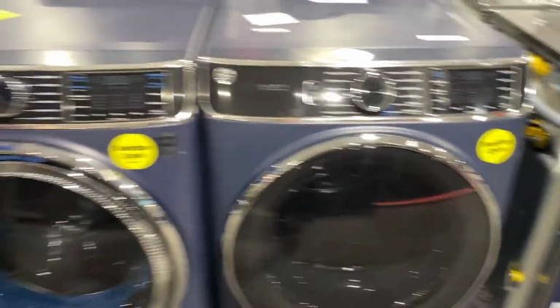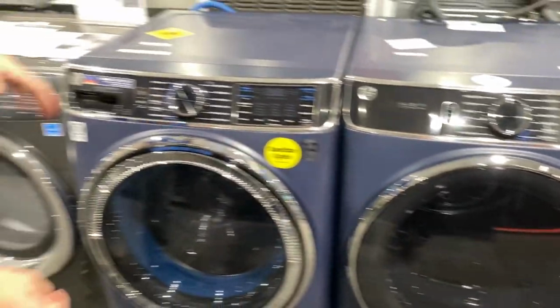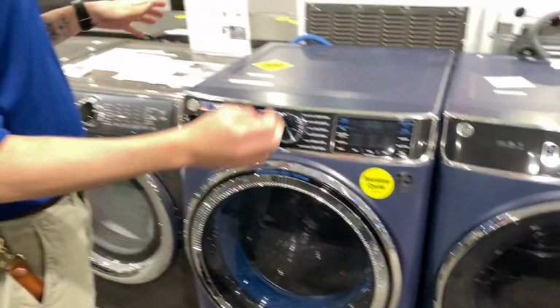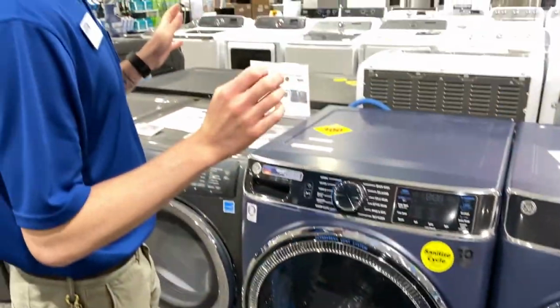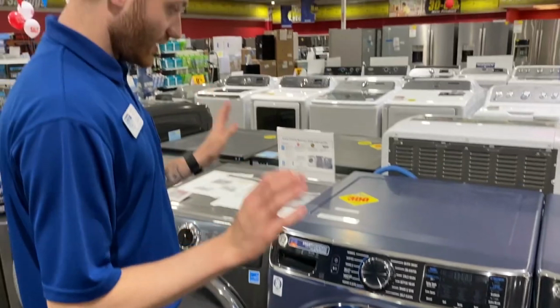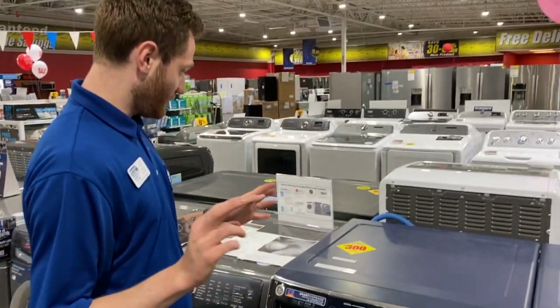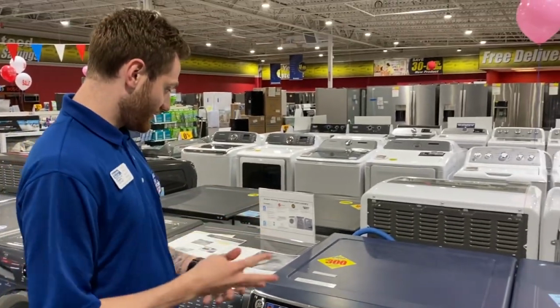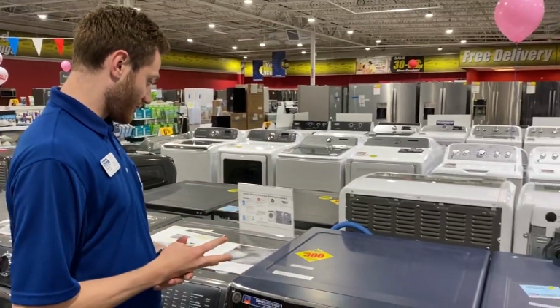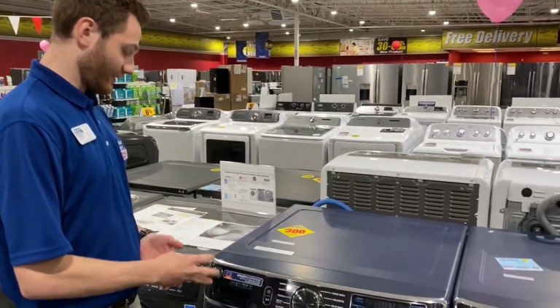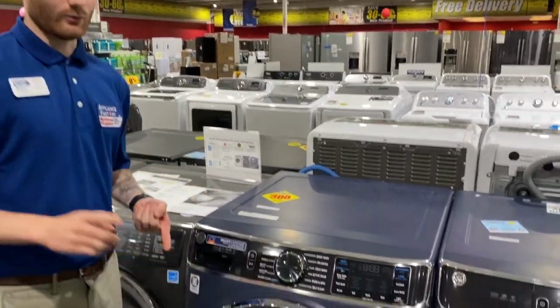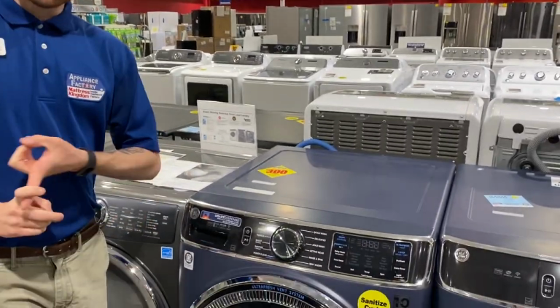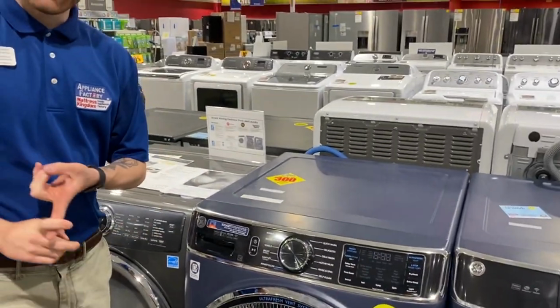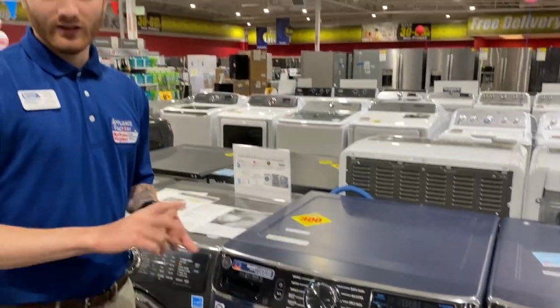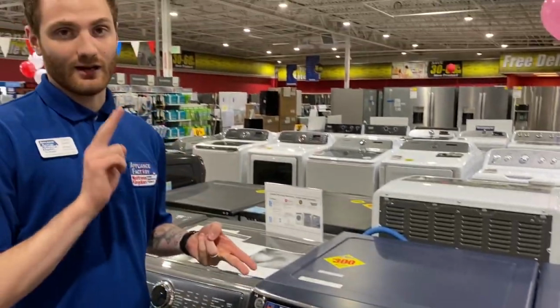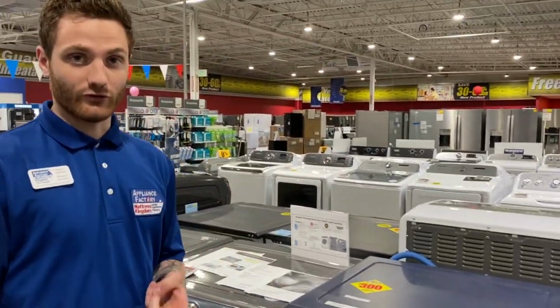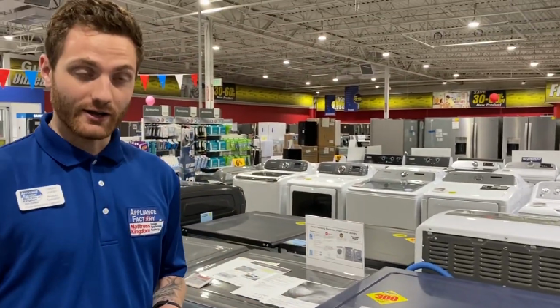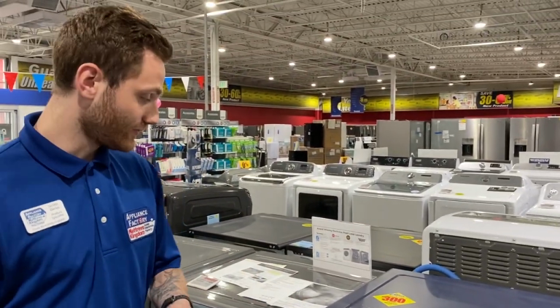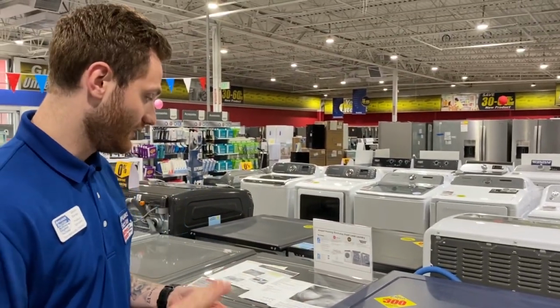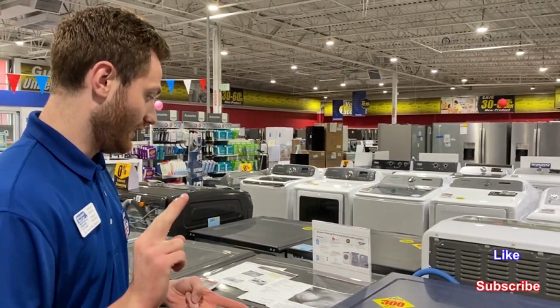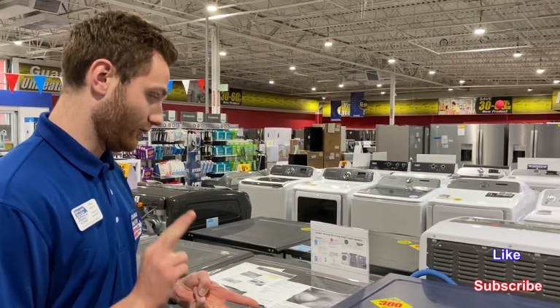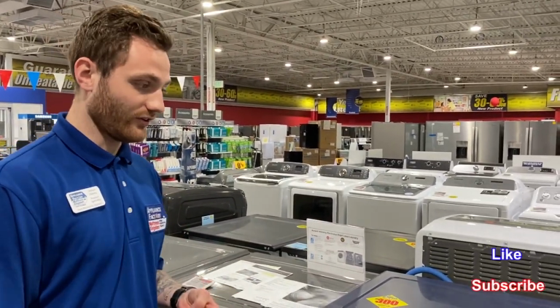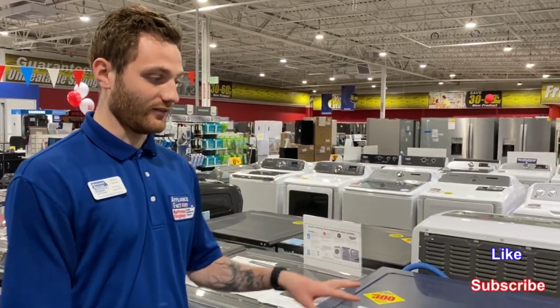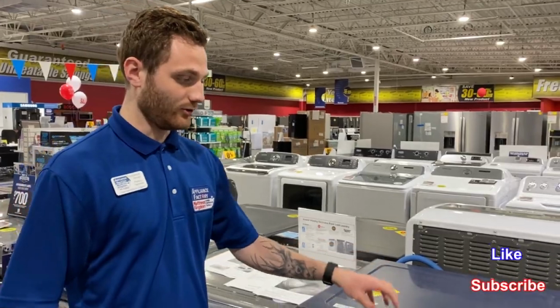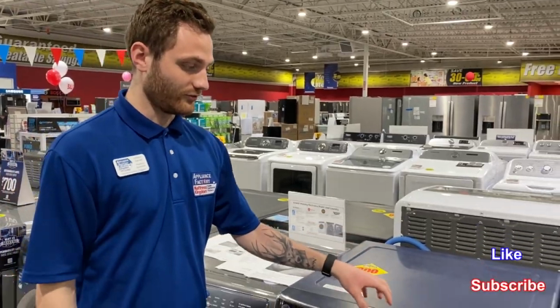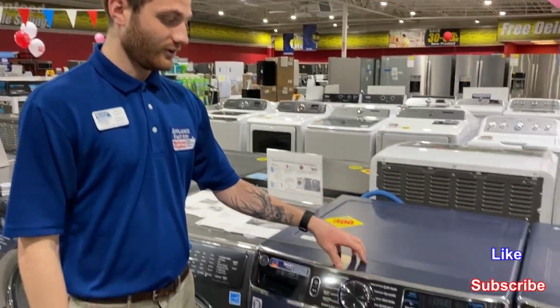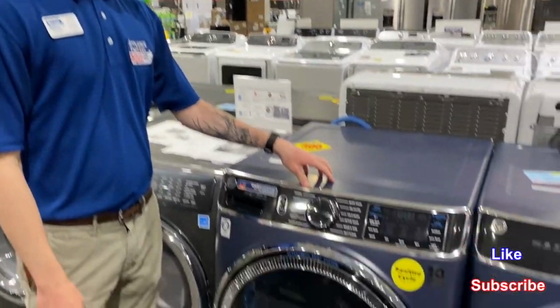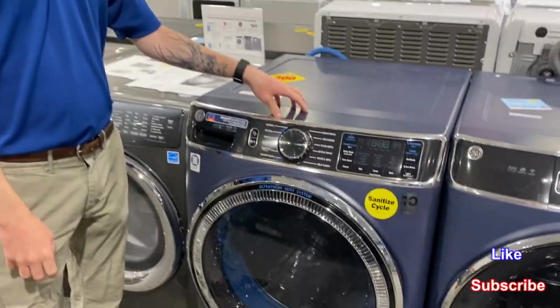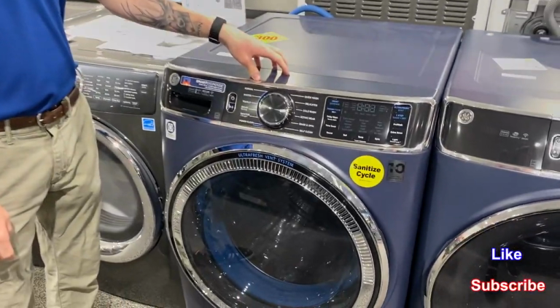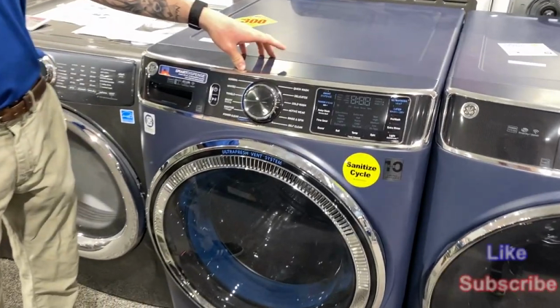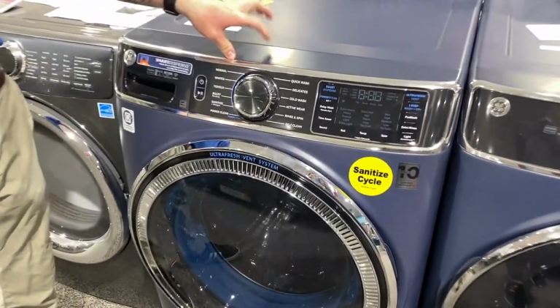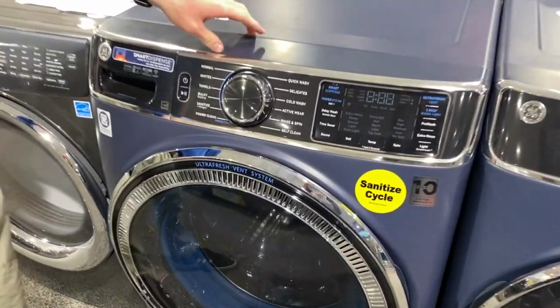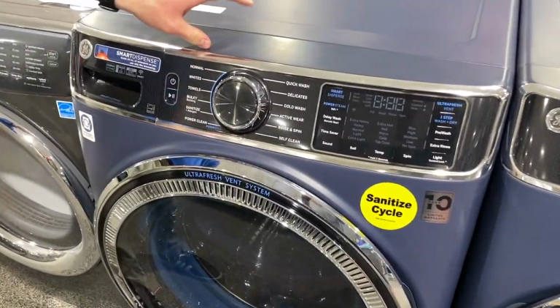Basically, they come in three different colors — white, diamond gray, and also a sapphire blue, which is the one we're doing the review on today.